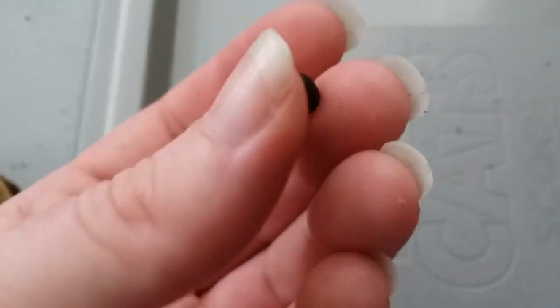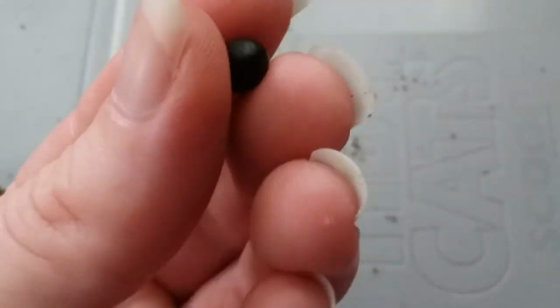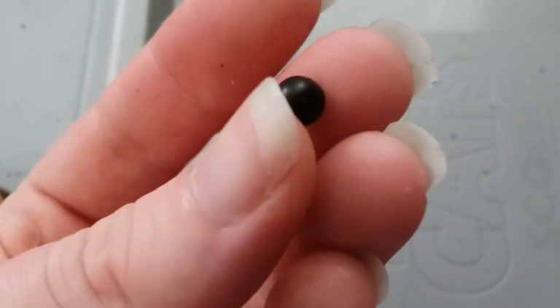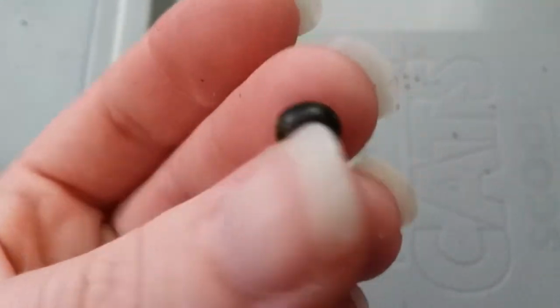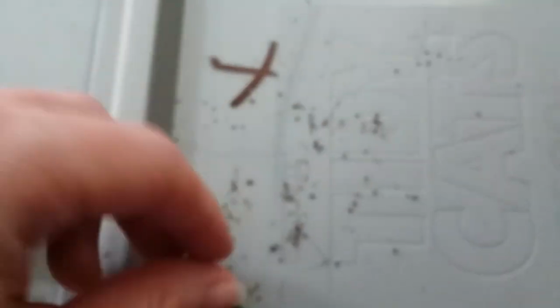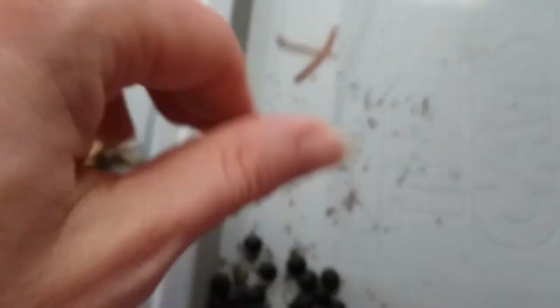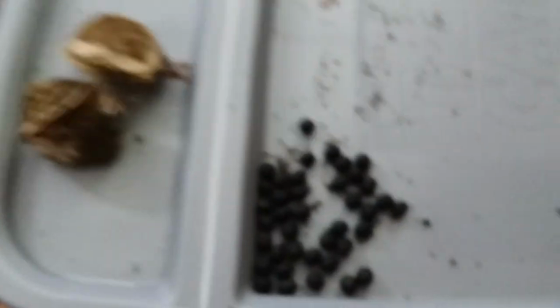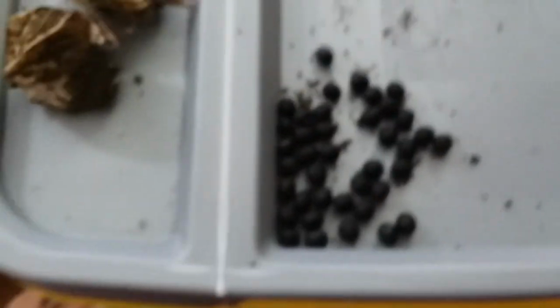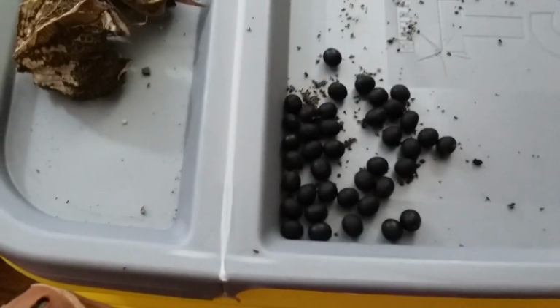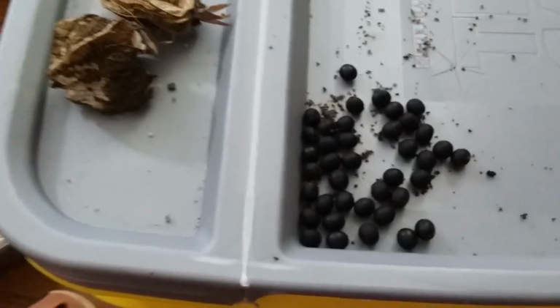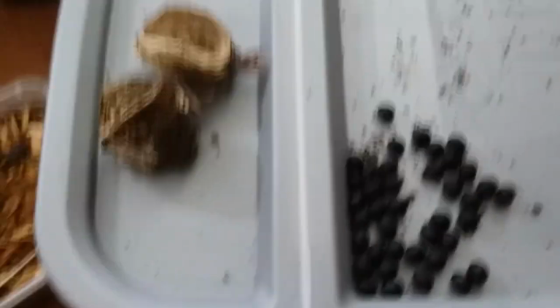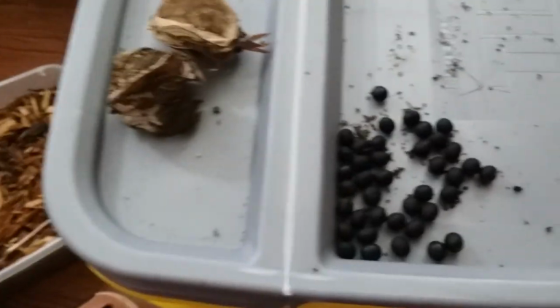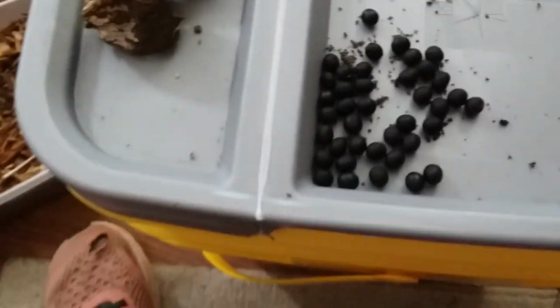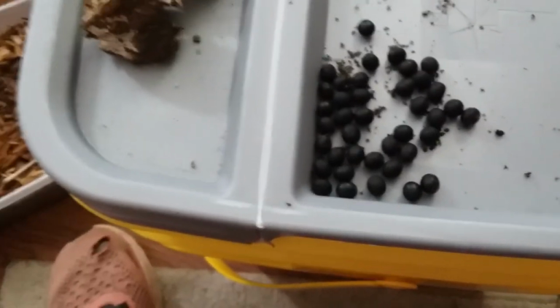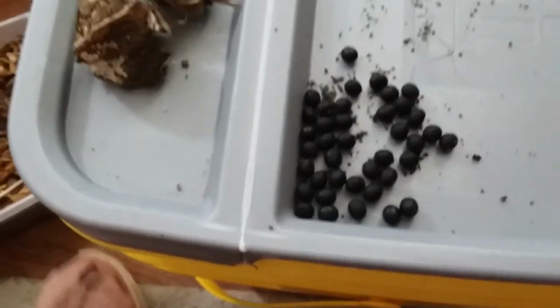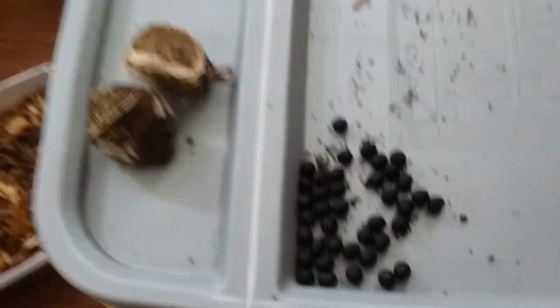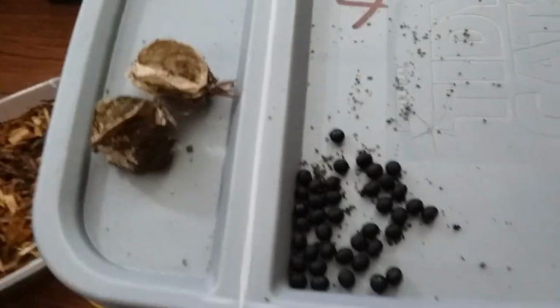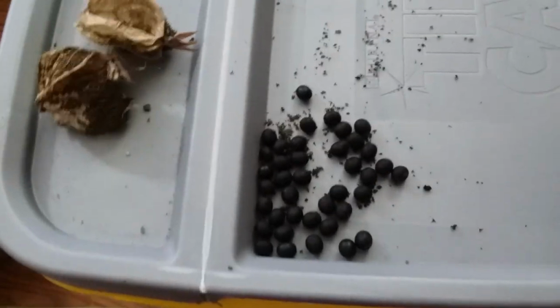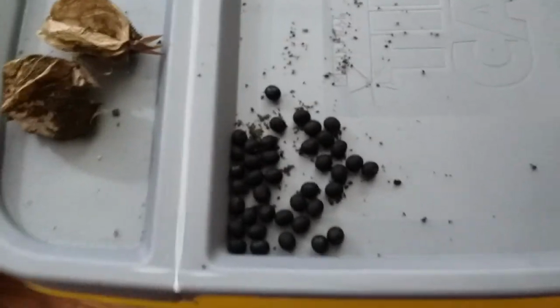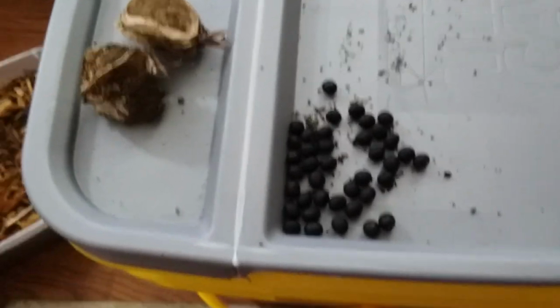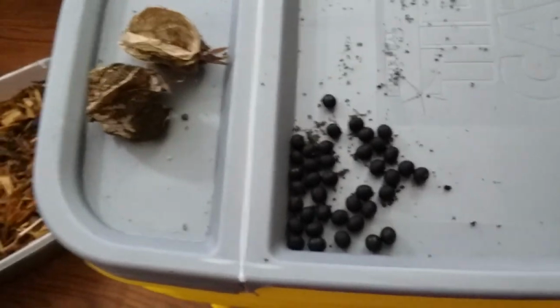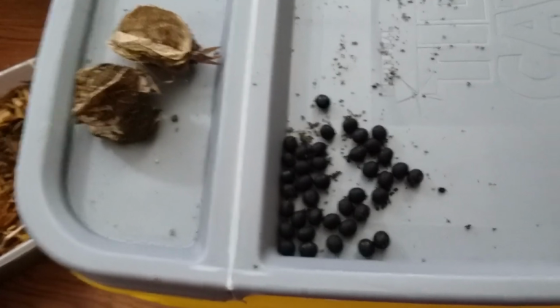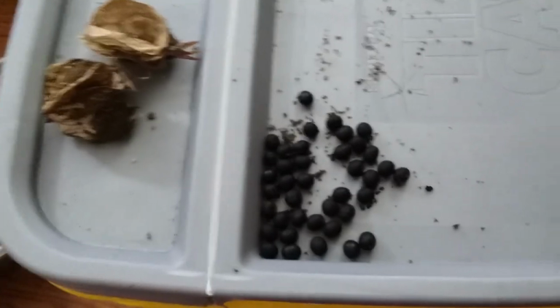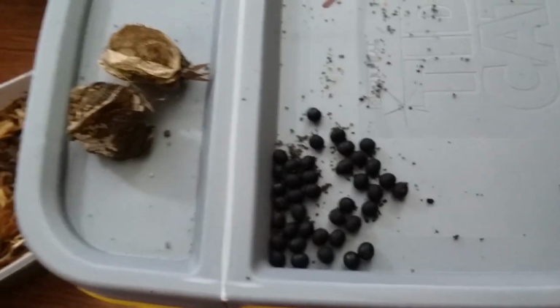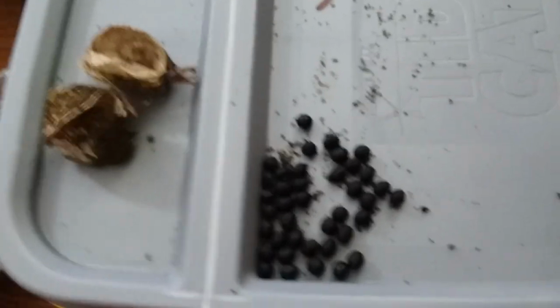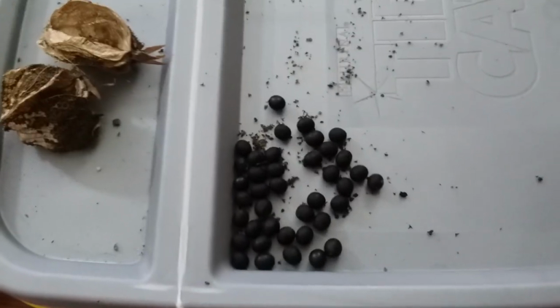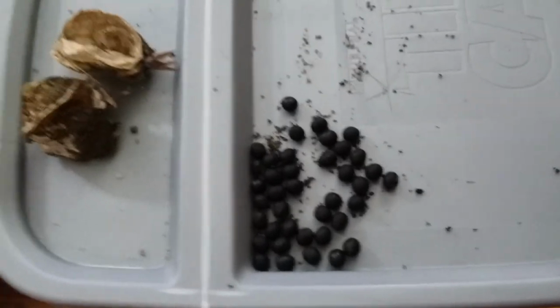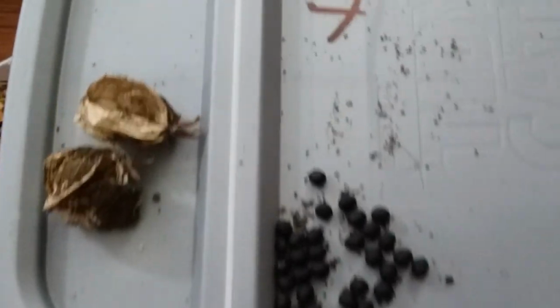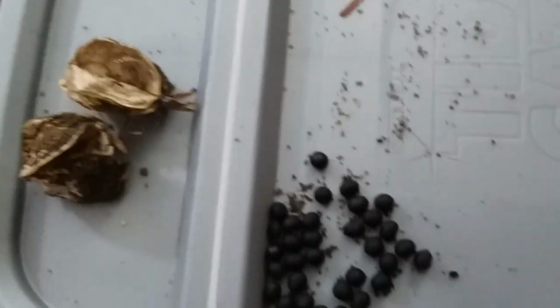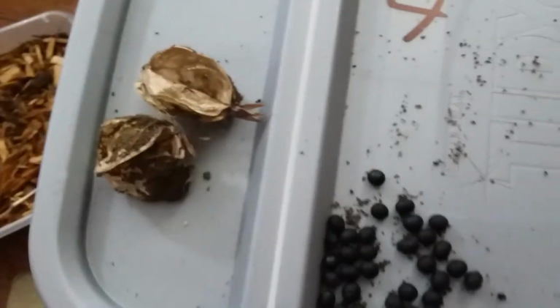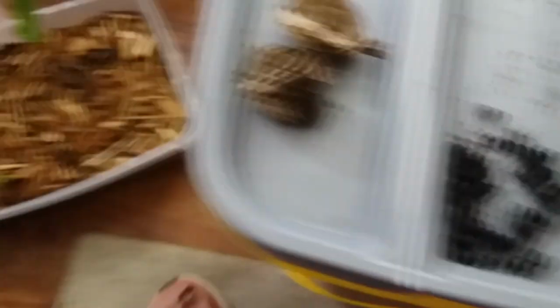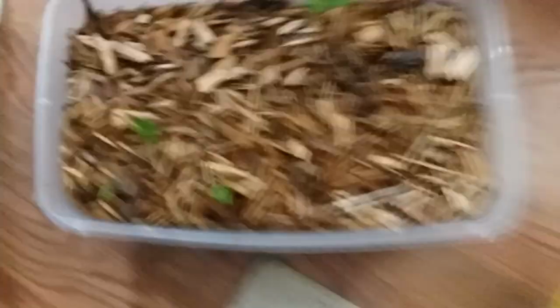That might not be it though. But anyways, these are a lot easier to grow than I thought they would be. It's June 26th now, and on the 11th I started.